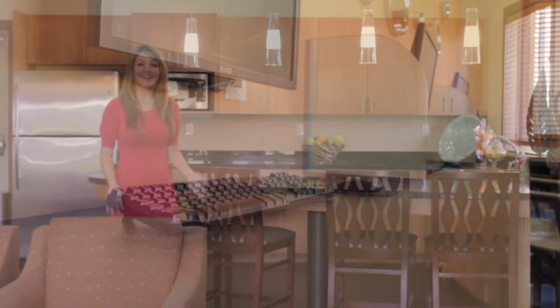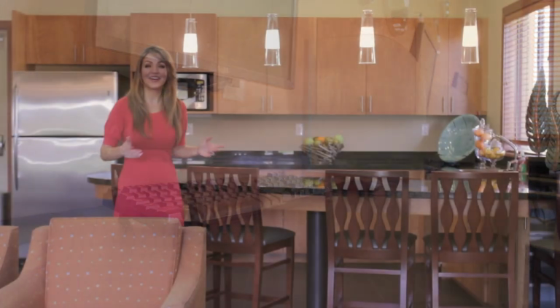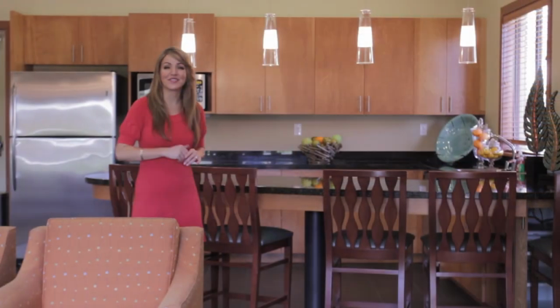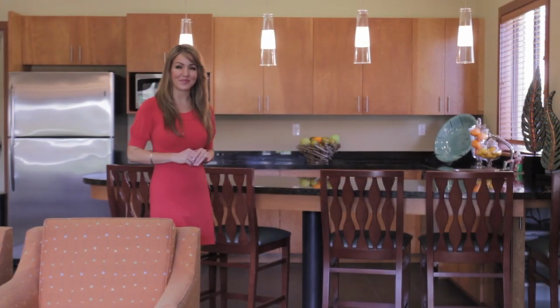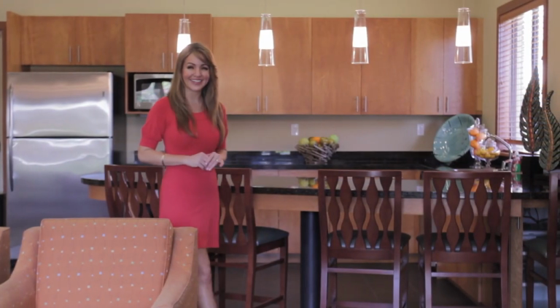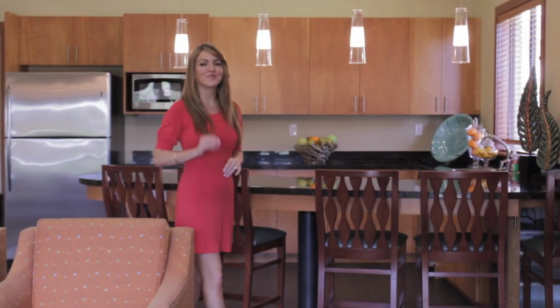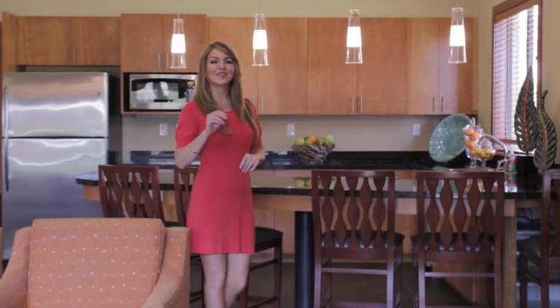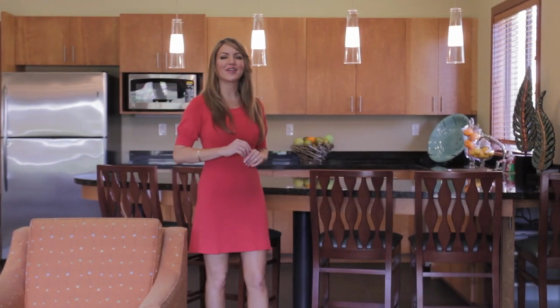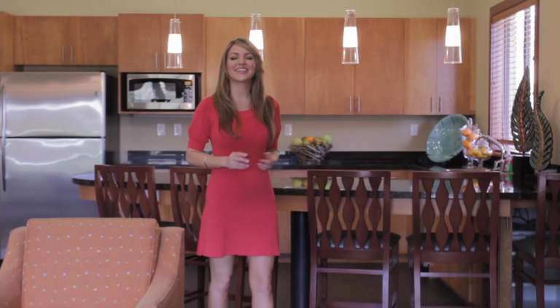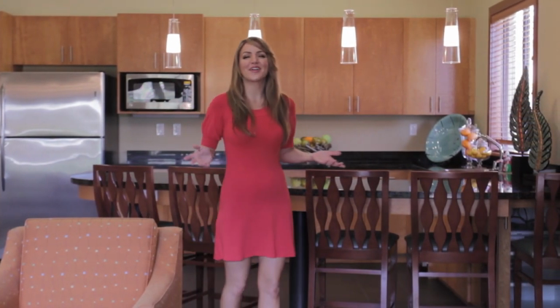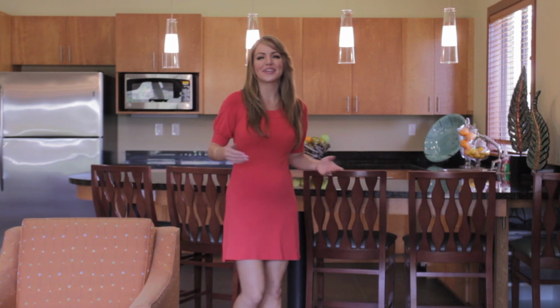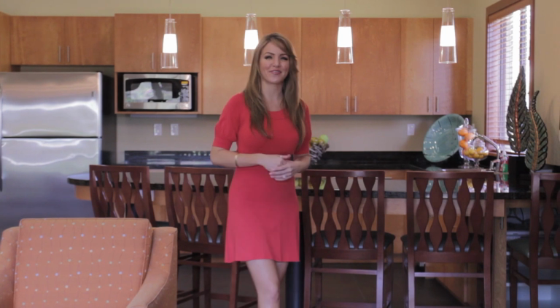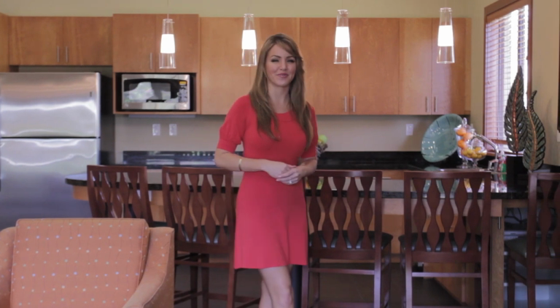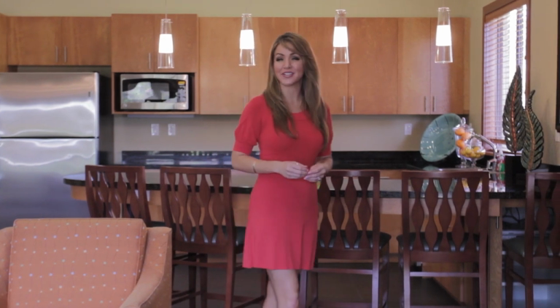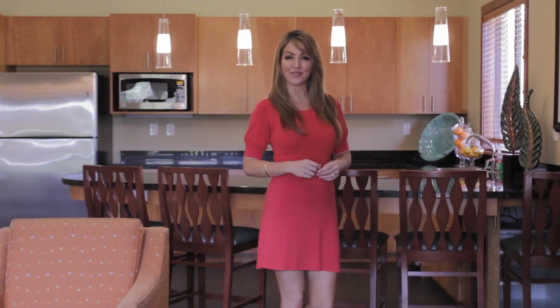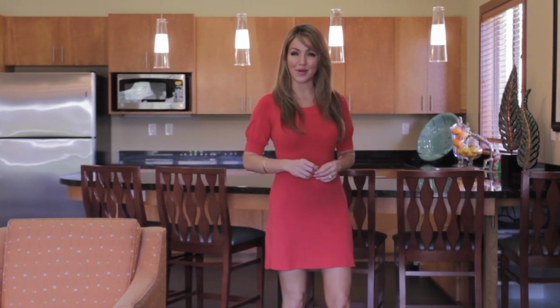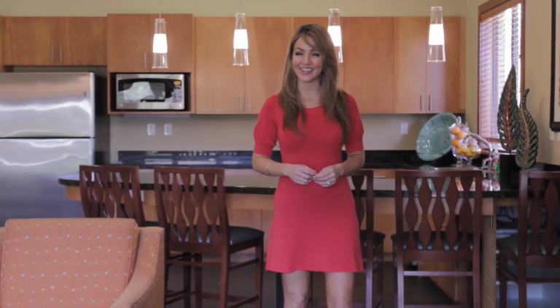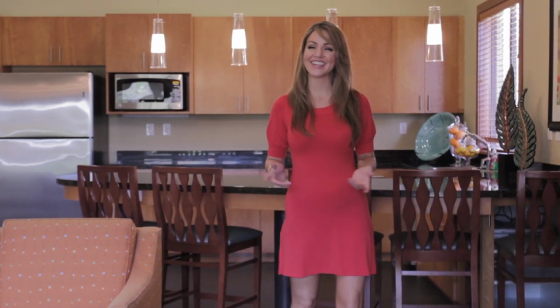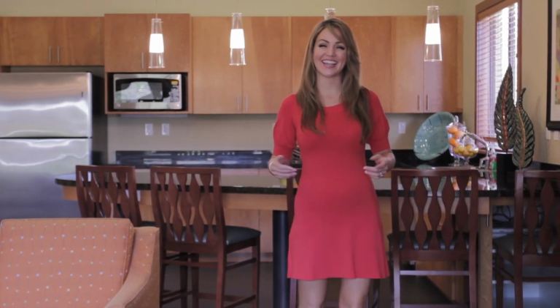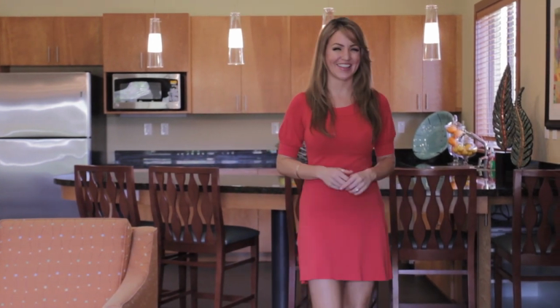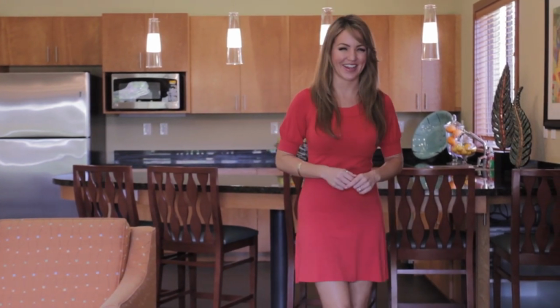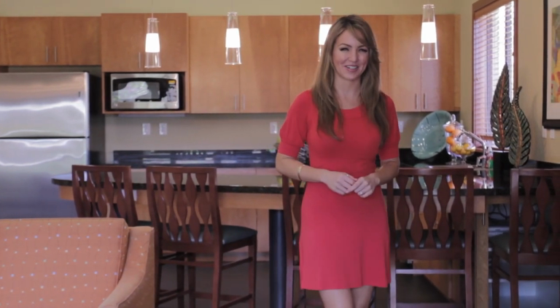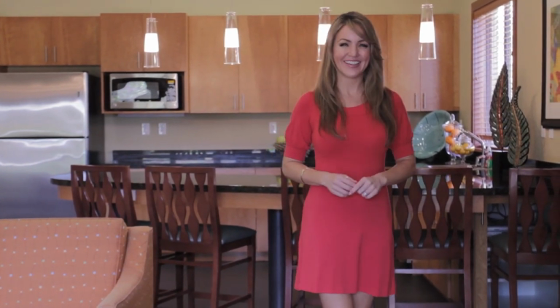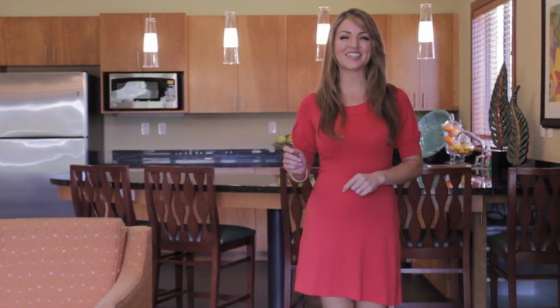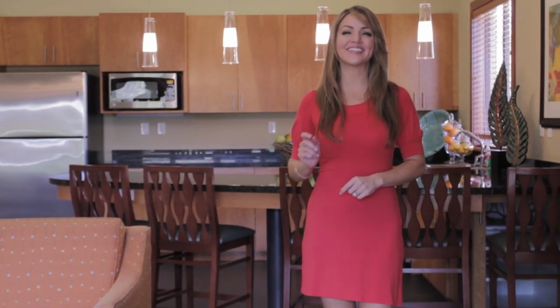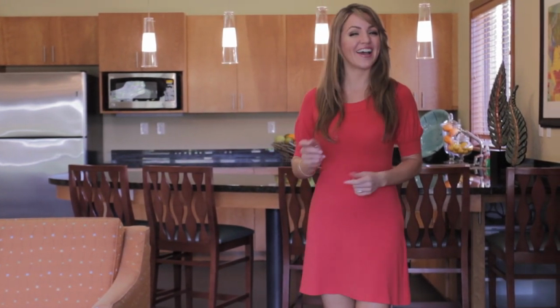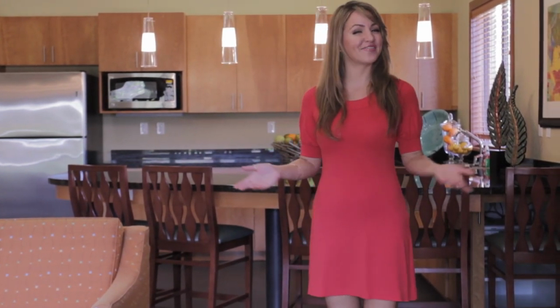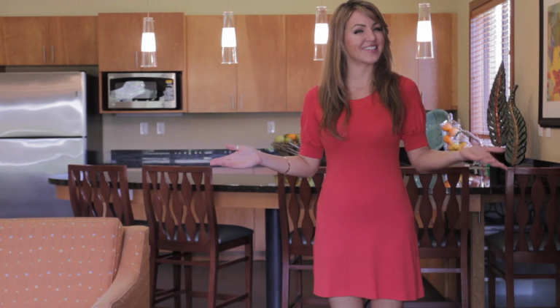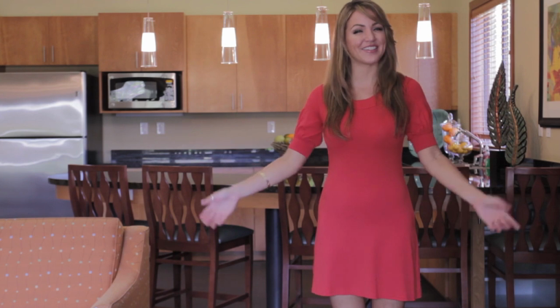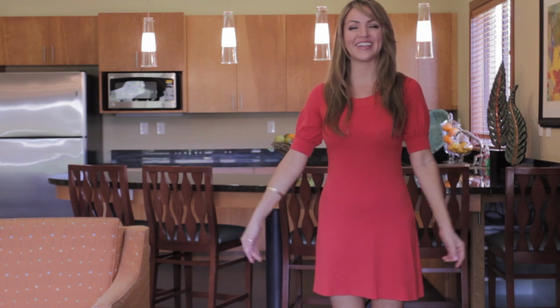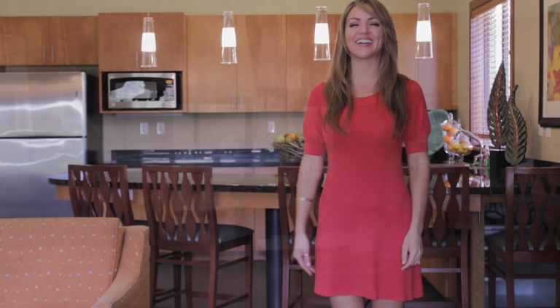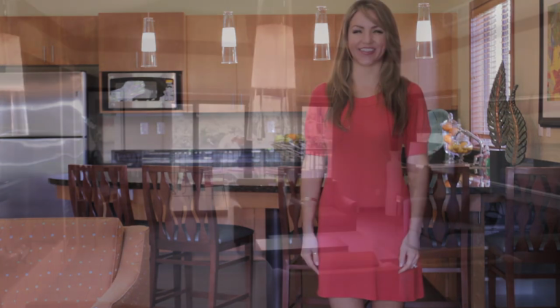Love to event plan? Well, you can borrow this incredible event room for a TV viewing party or just a get-together with neighbors. Kitchen, lanai, and flat-screen TV are included.